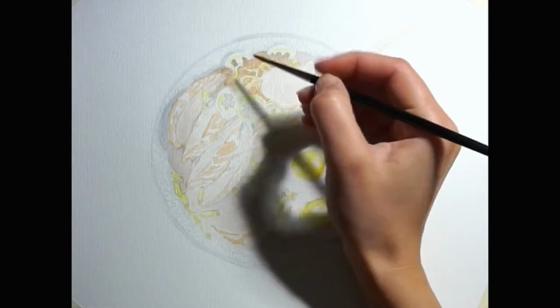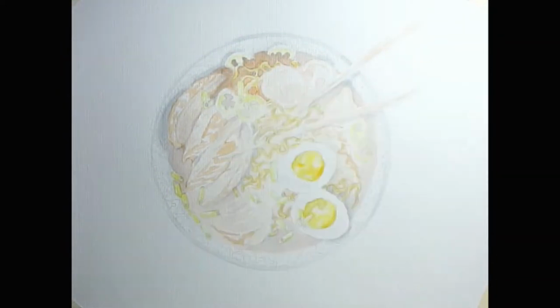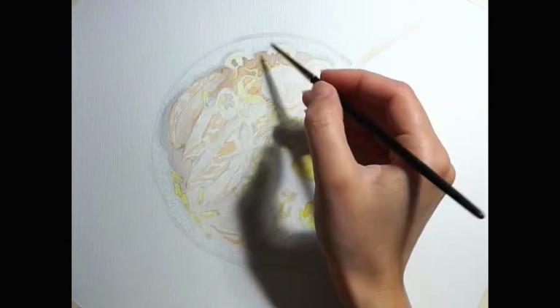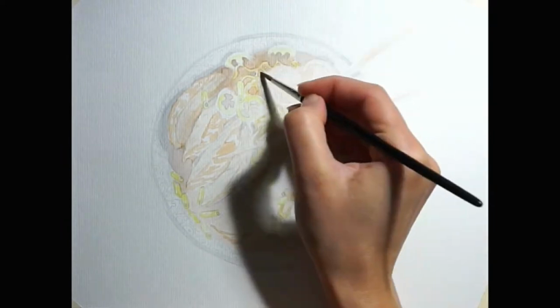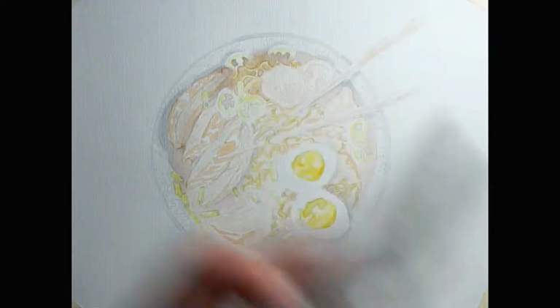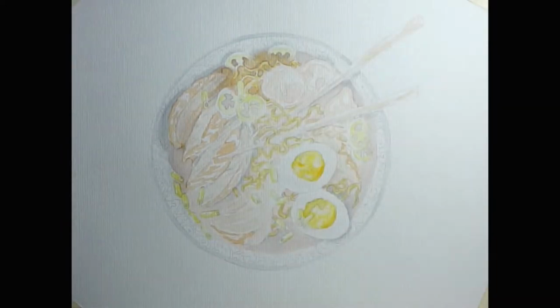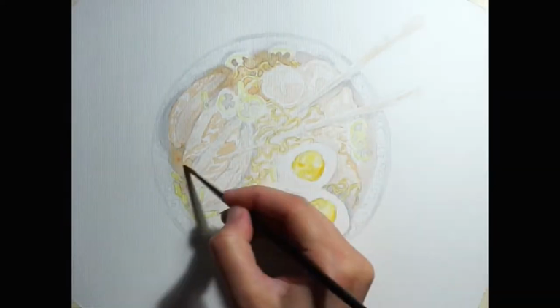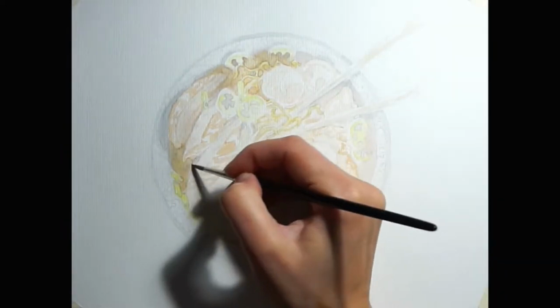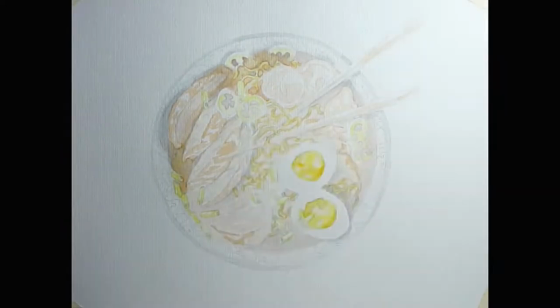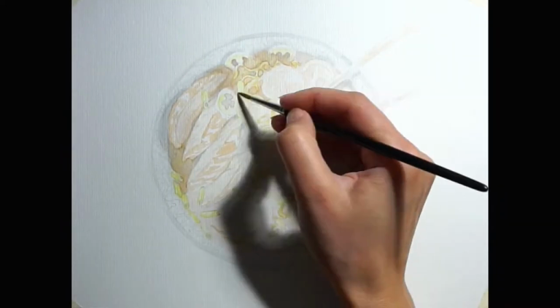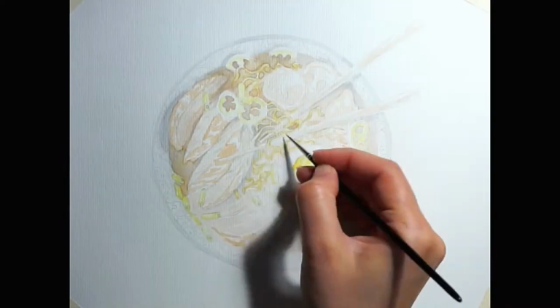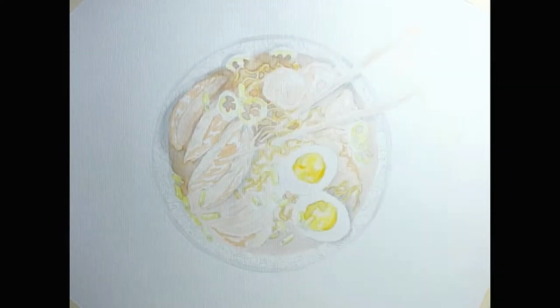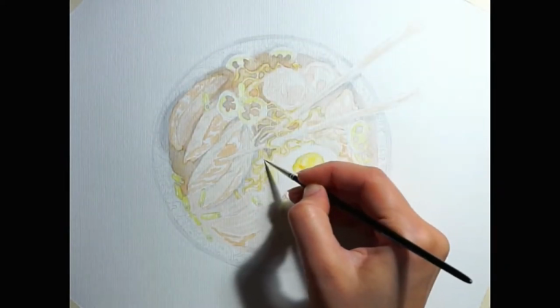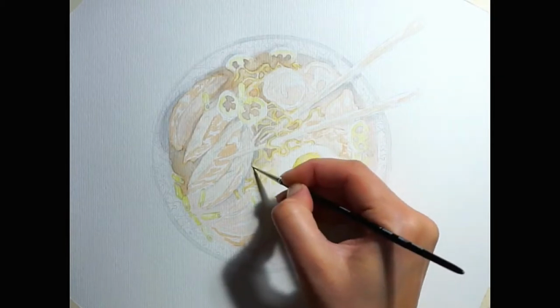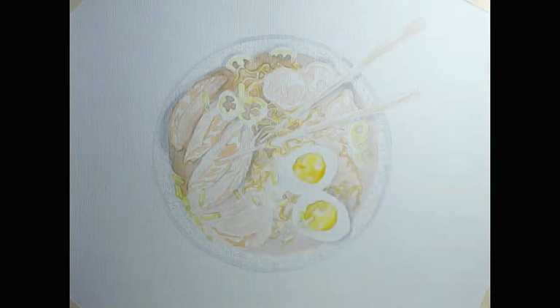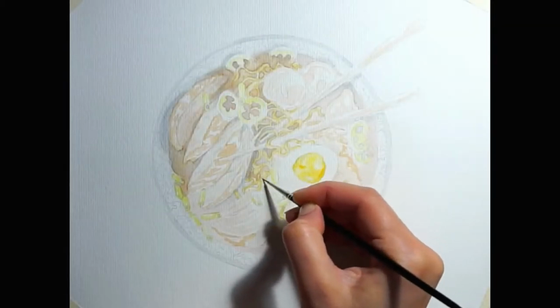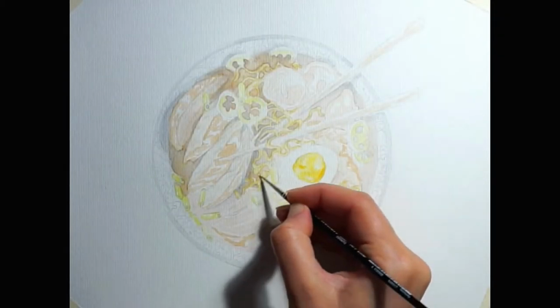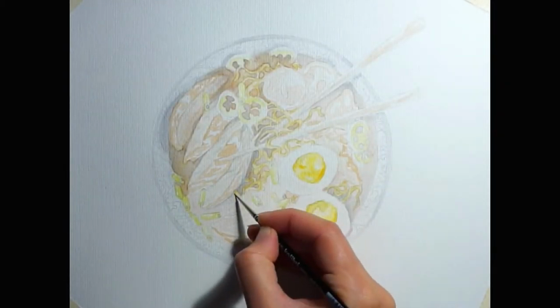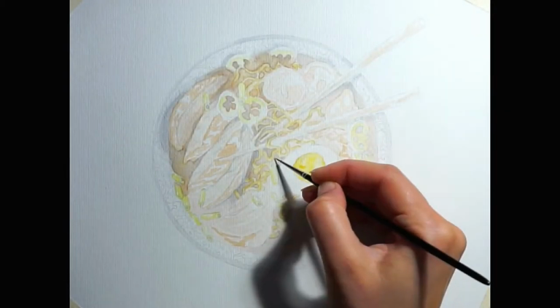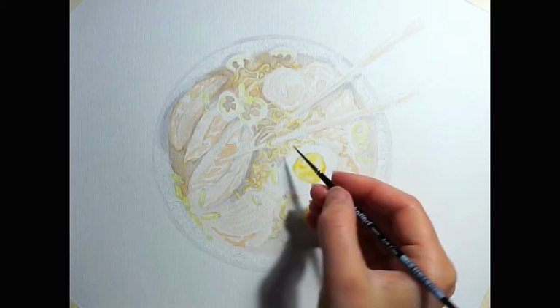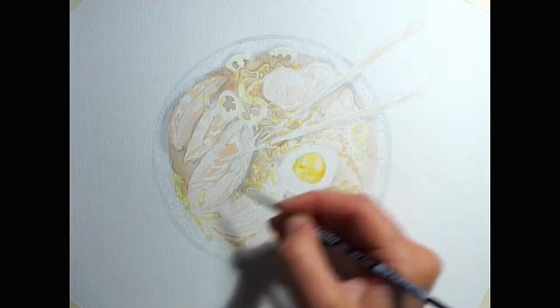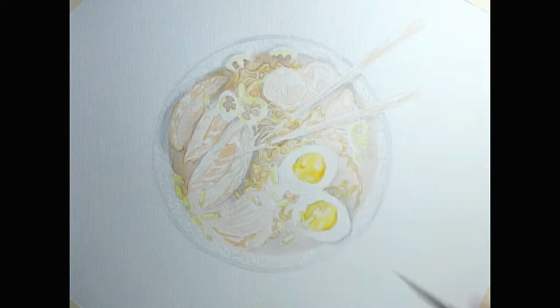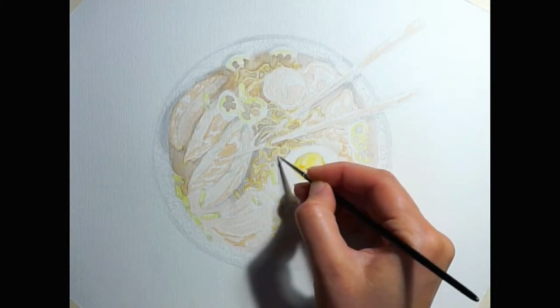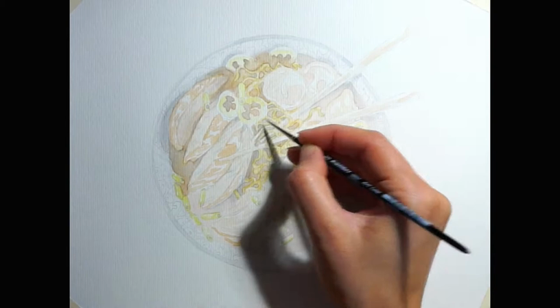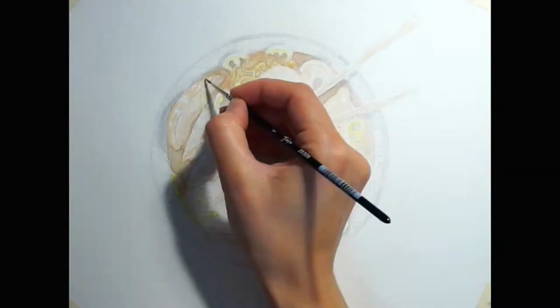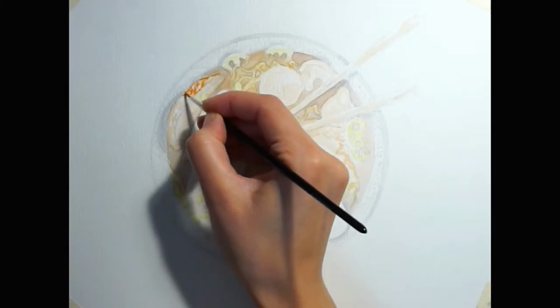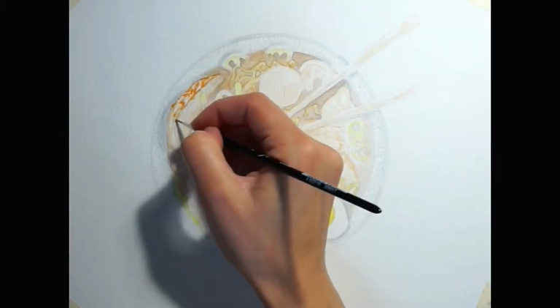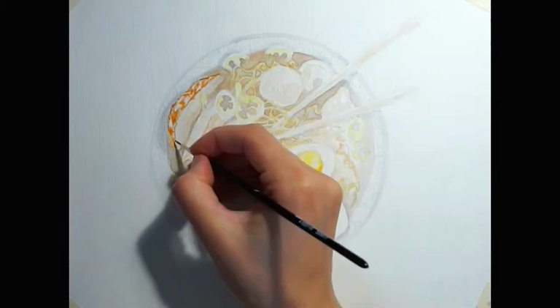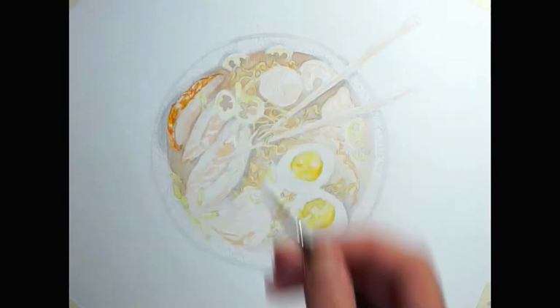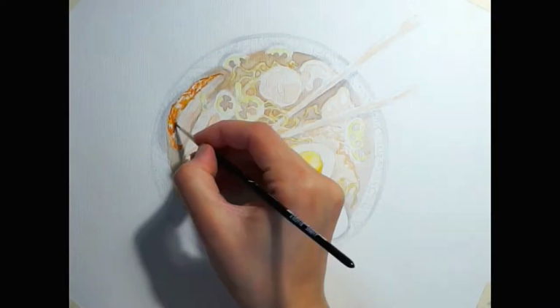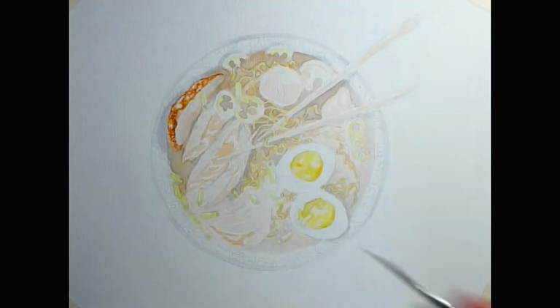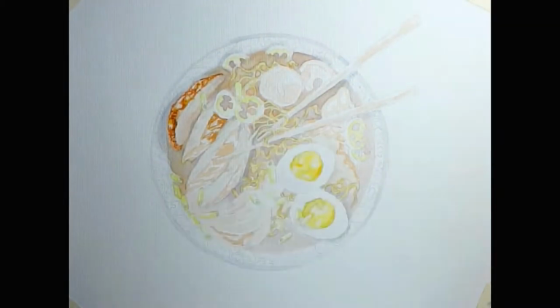I'm usually doing the transfer with the help of a light box, but I haven't filmed this part of the process because it requires a lot of concentration and nose to paper — for me at least — and I thought it really doesn't make sense since you would all just see my head in the camera all the time.